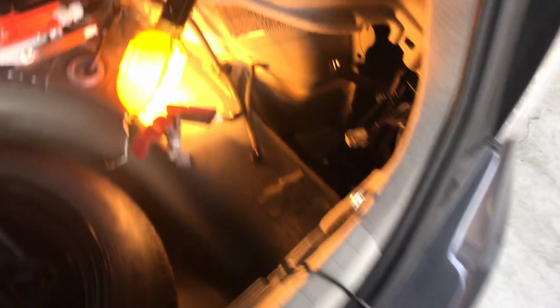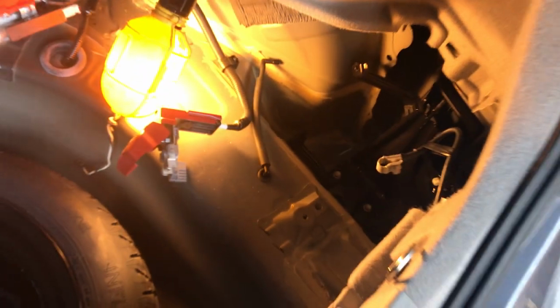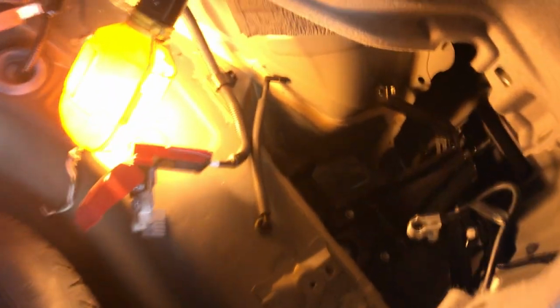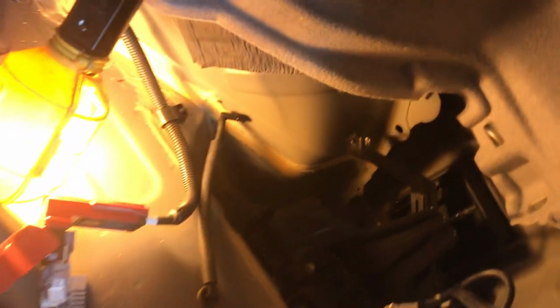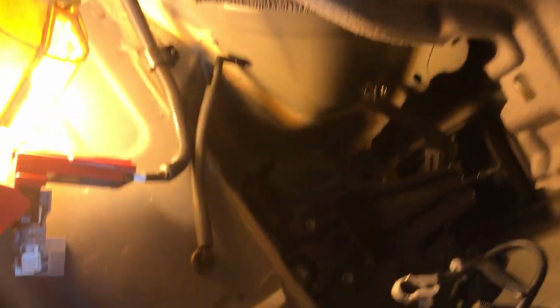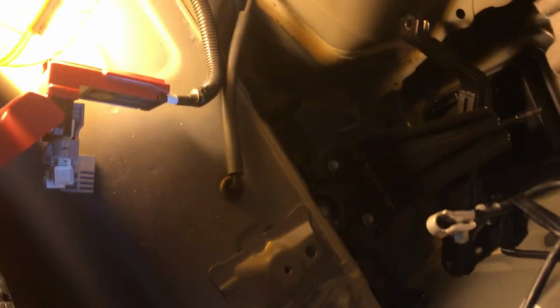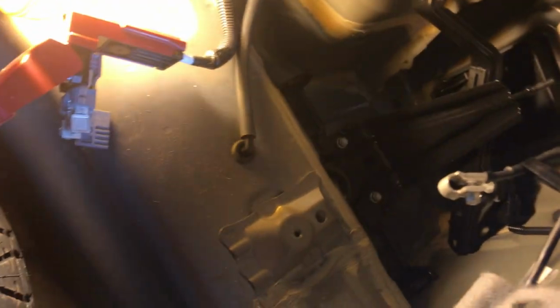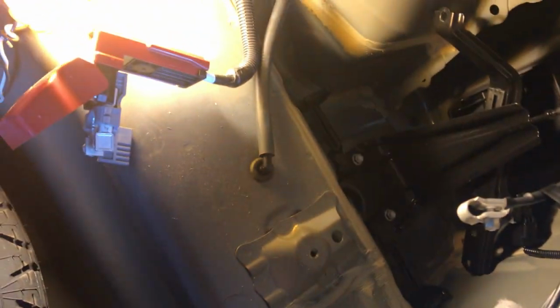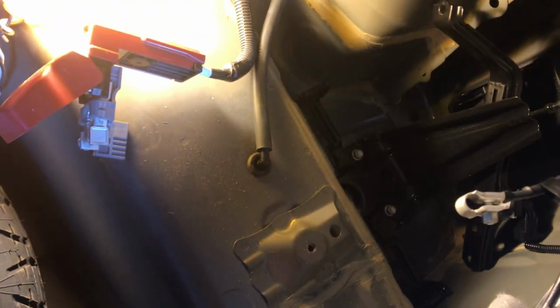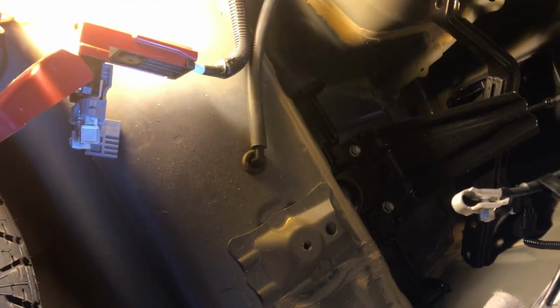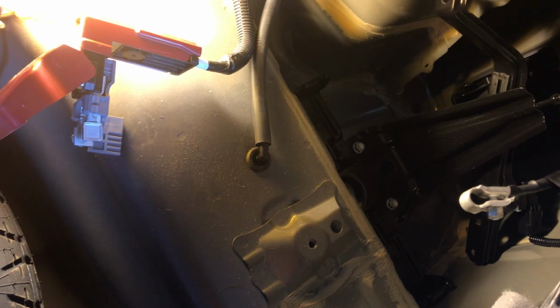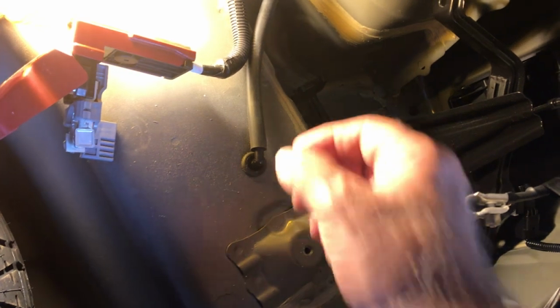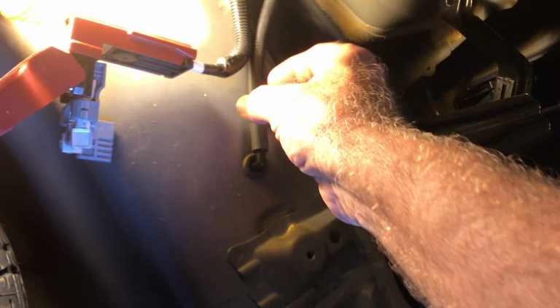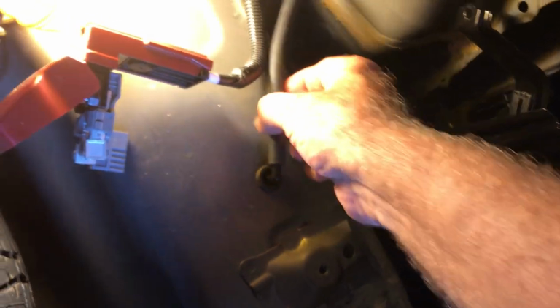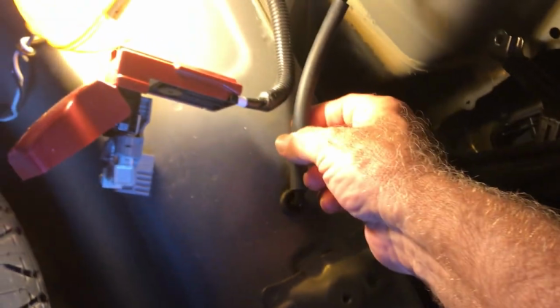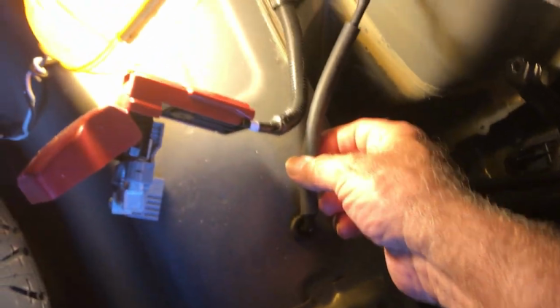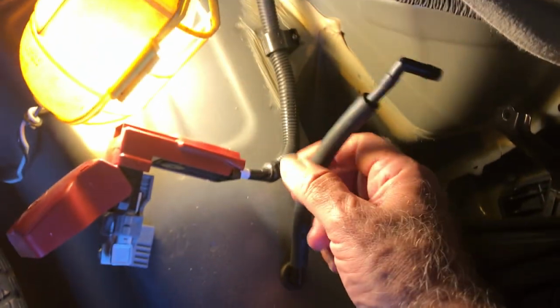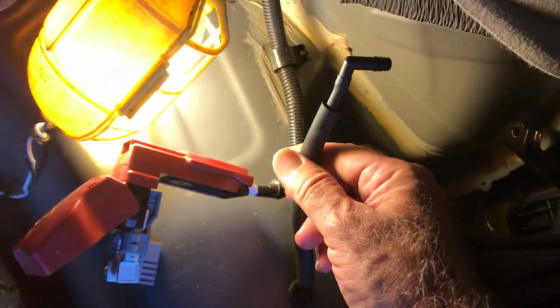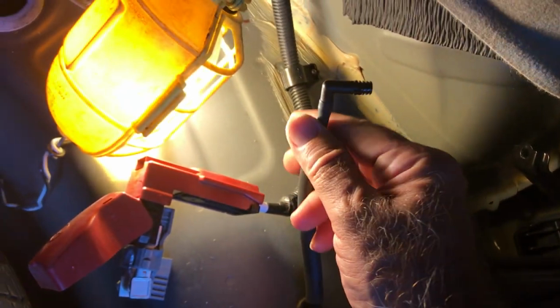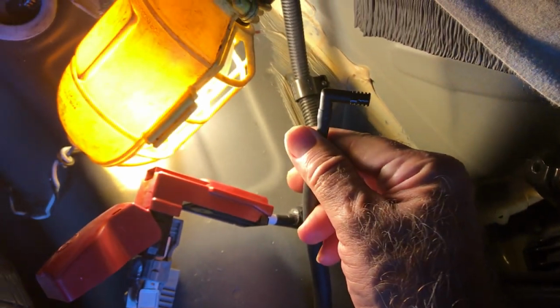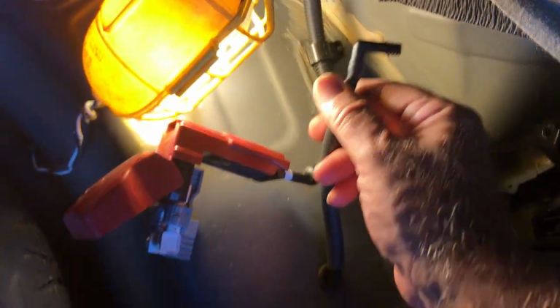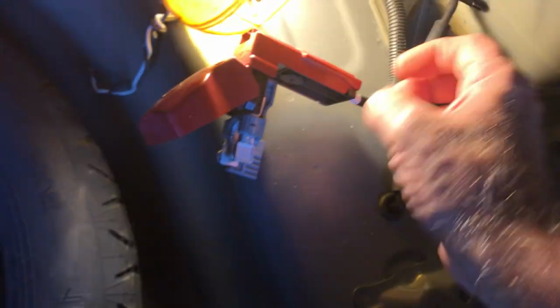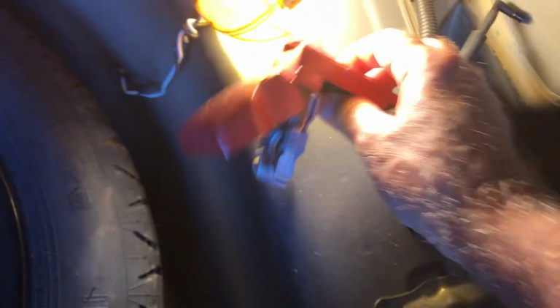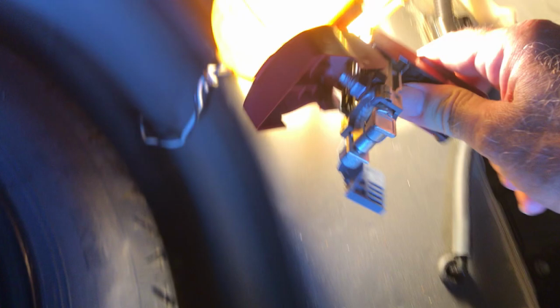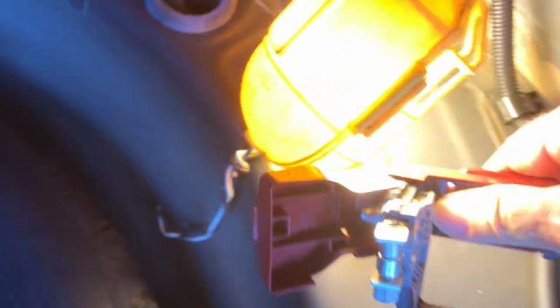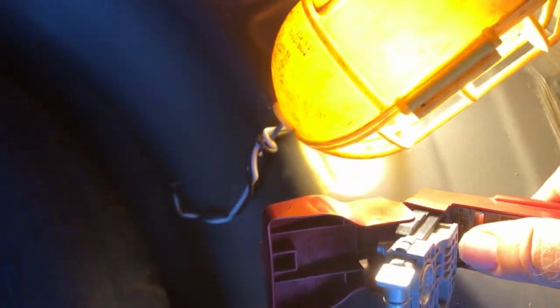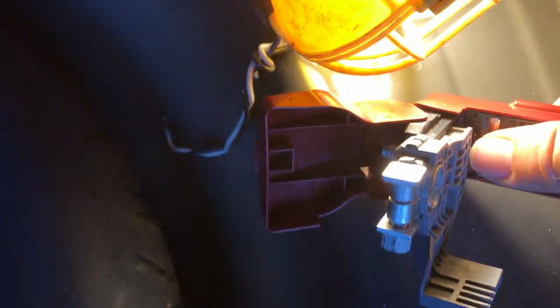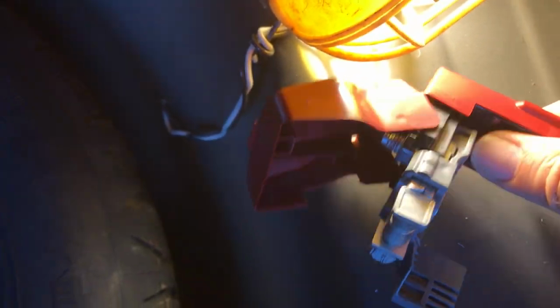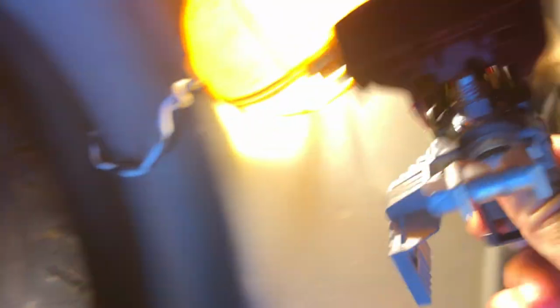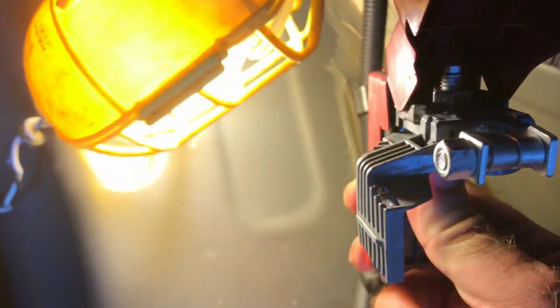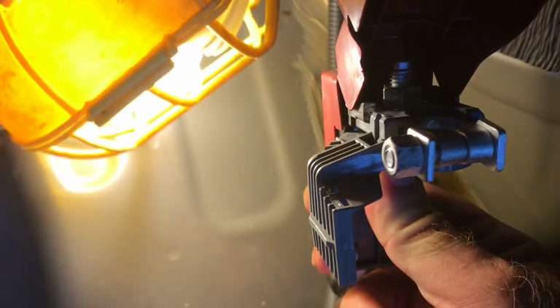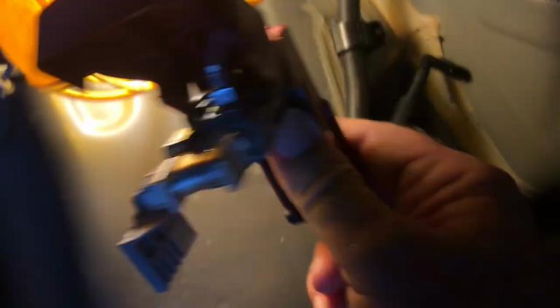I pulled the battery out, which wasn't very hard. All you need is a 10 millimeter wrench and 10 millimeter socket. You pull this off the side of the battery and take the terminals off with a 10 millimeter wrench.